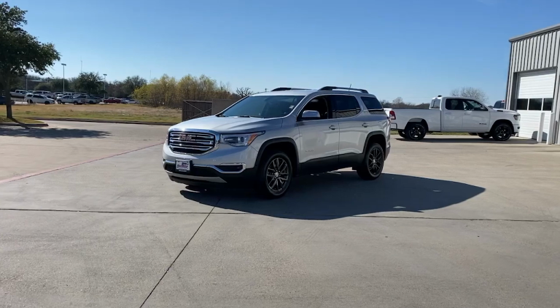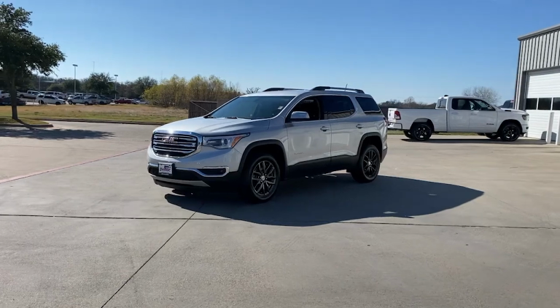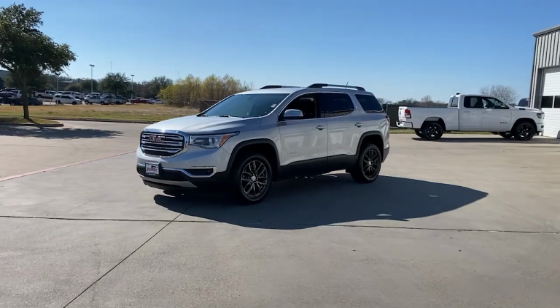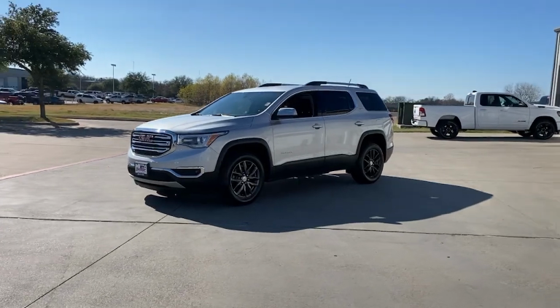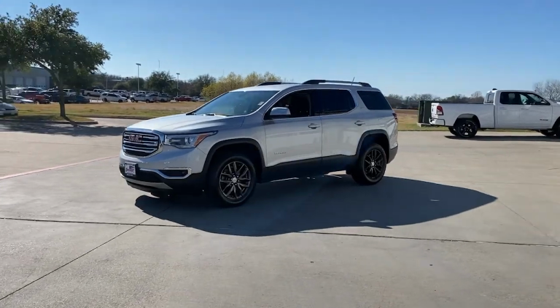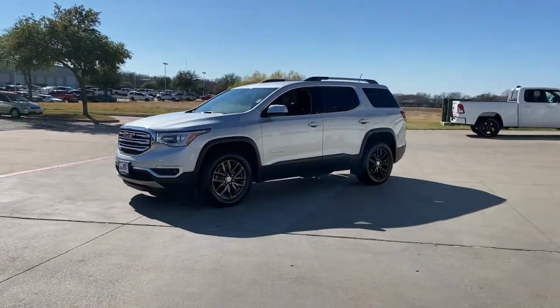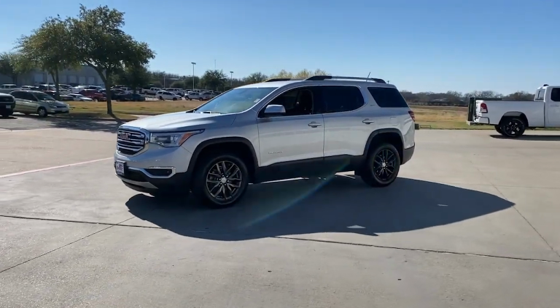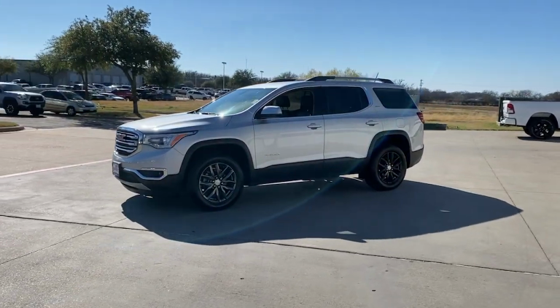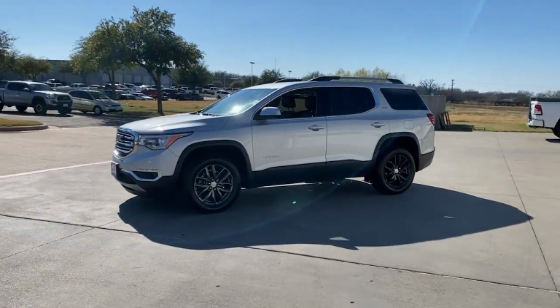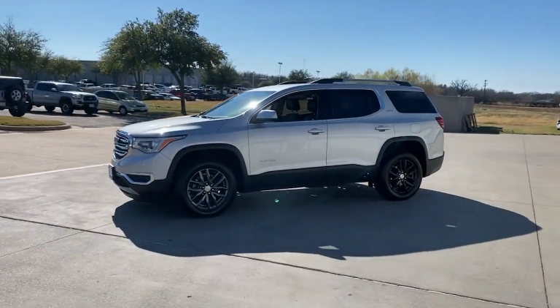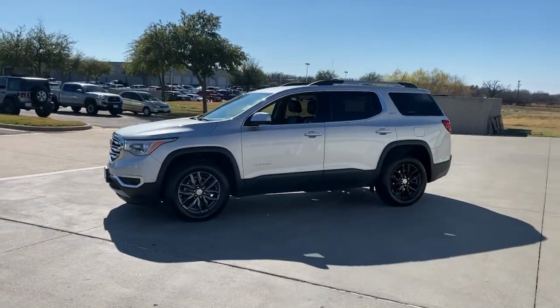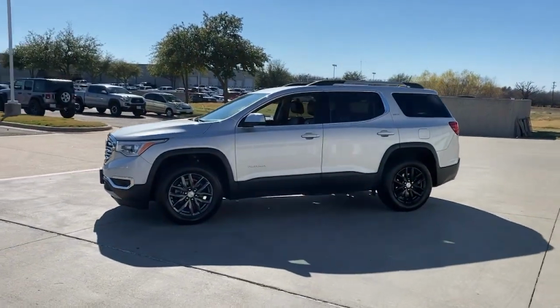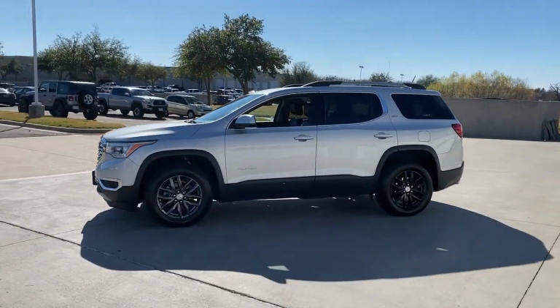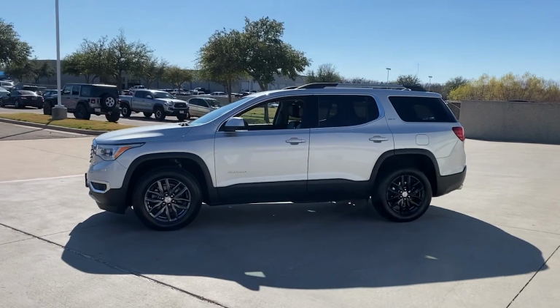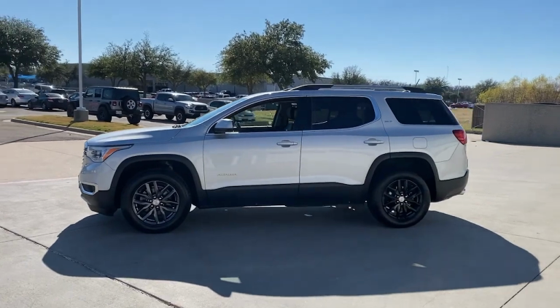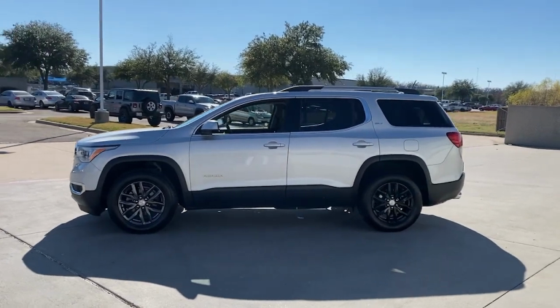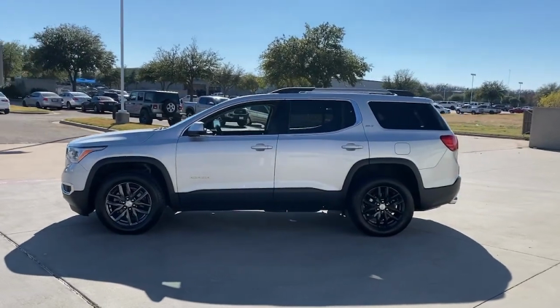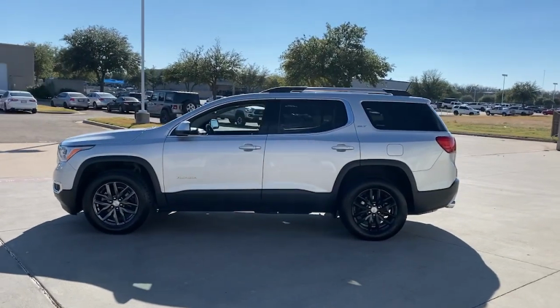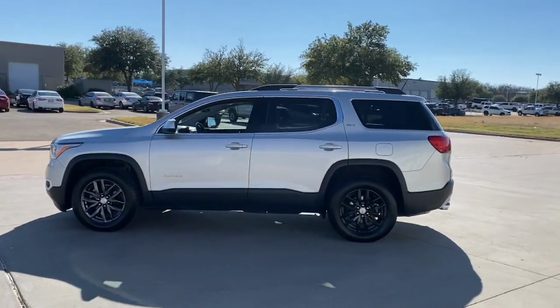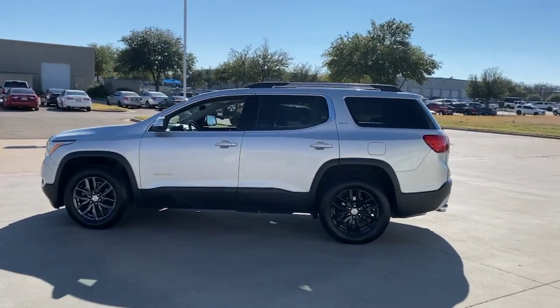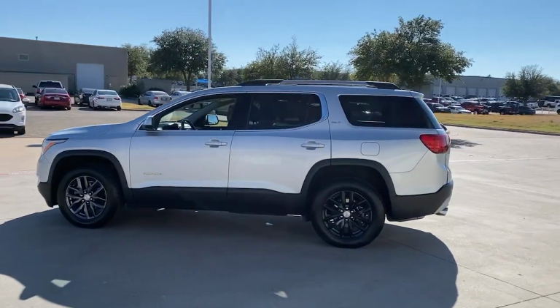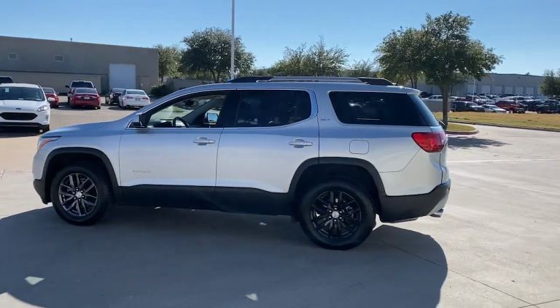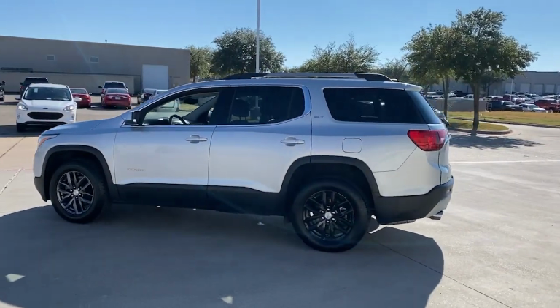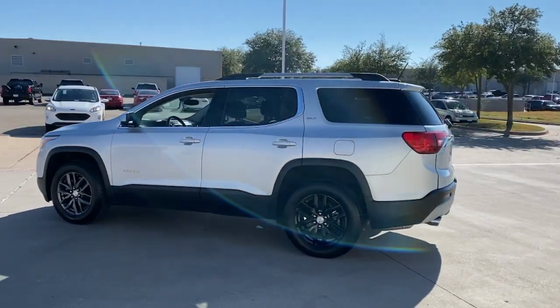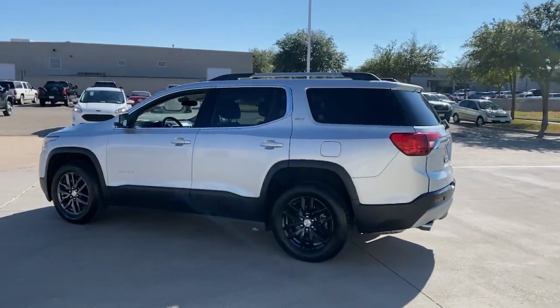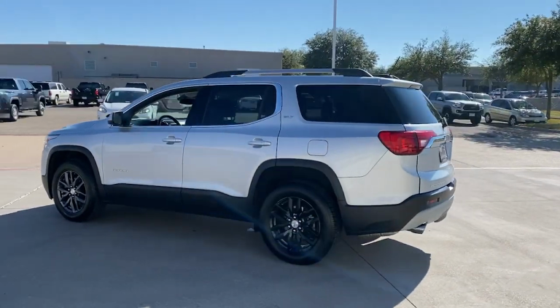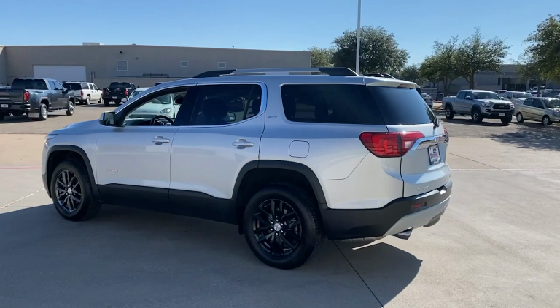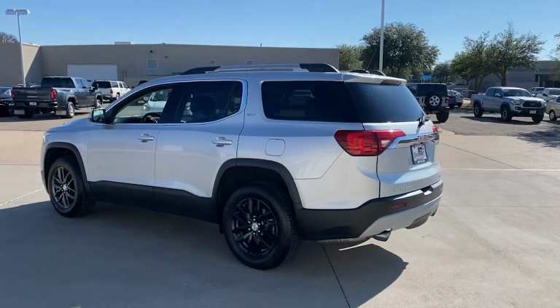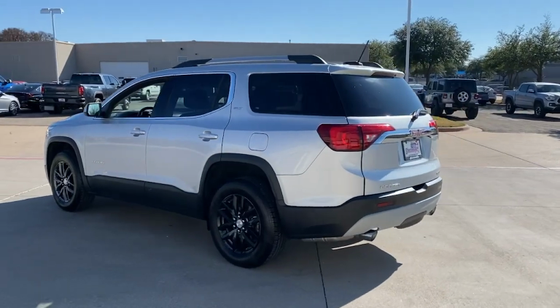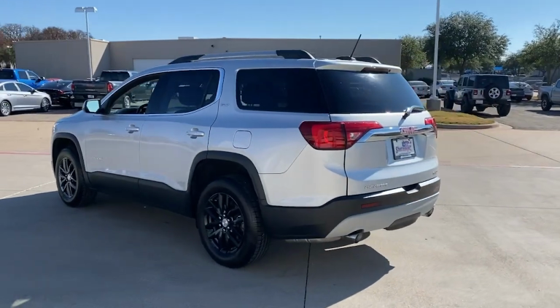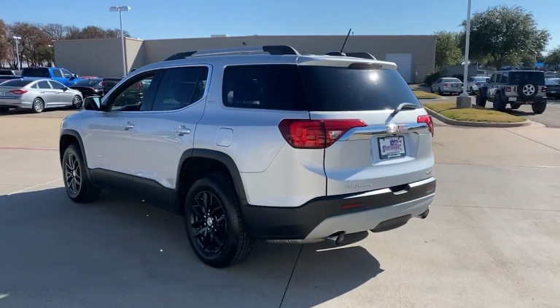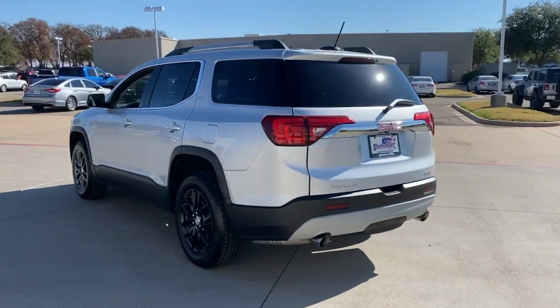Check out this 2018 GMC Acadia. You deserve a ride that was designed with your needs in mind. The time is right to take advantage of the technology, performance, and creature comforts this vehicle has to offer.